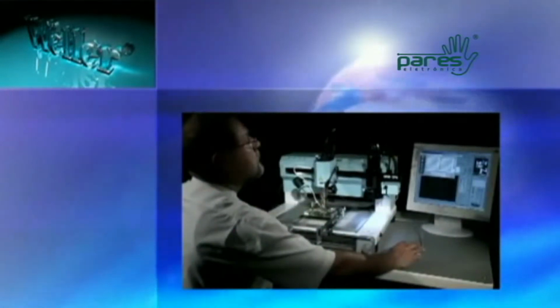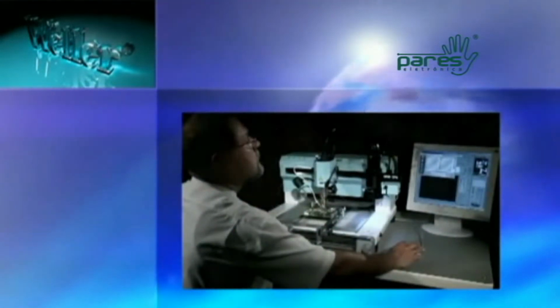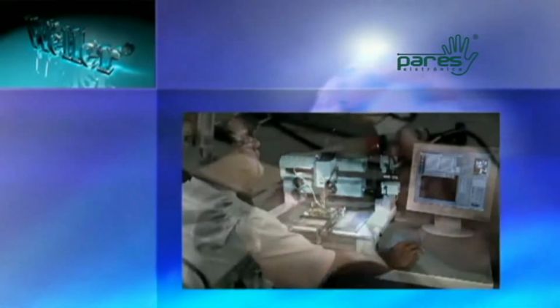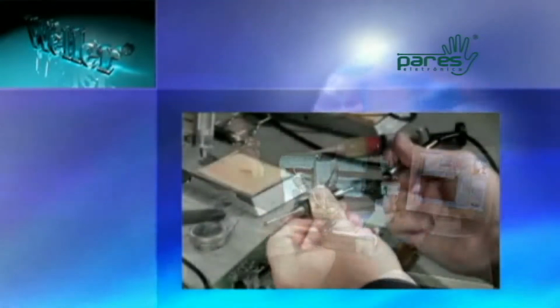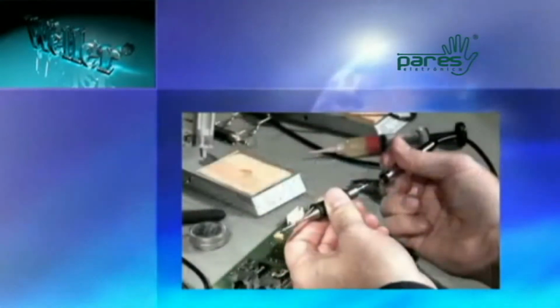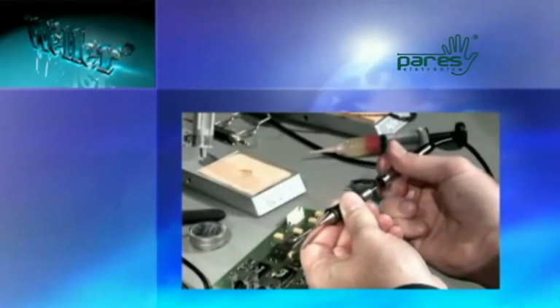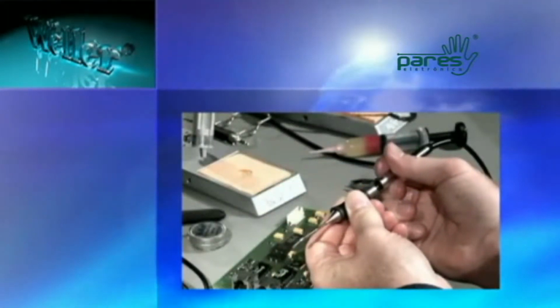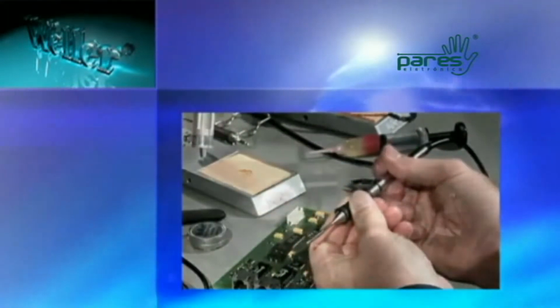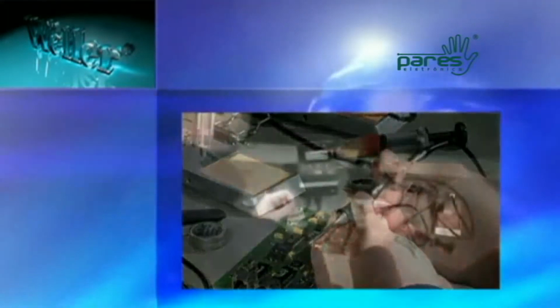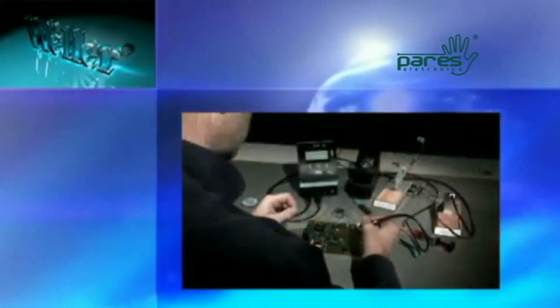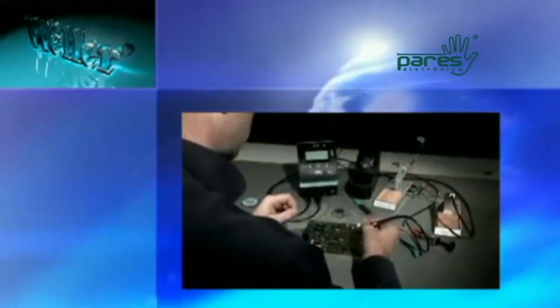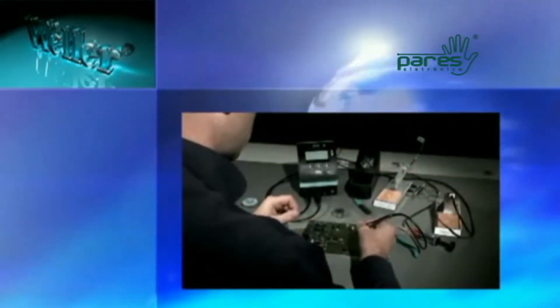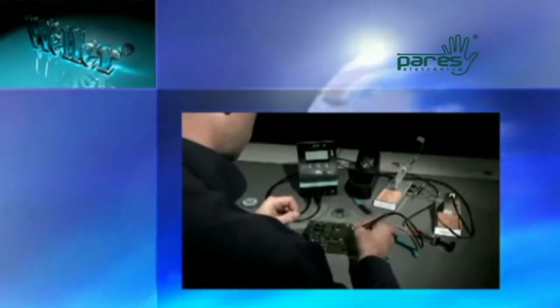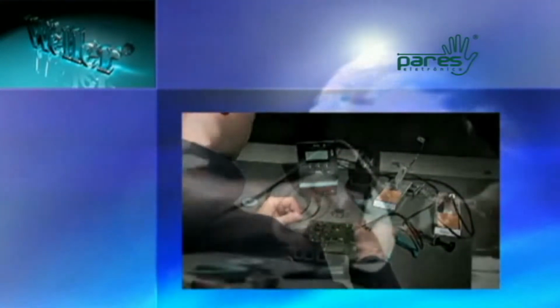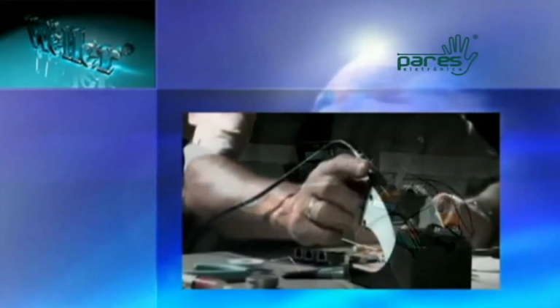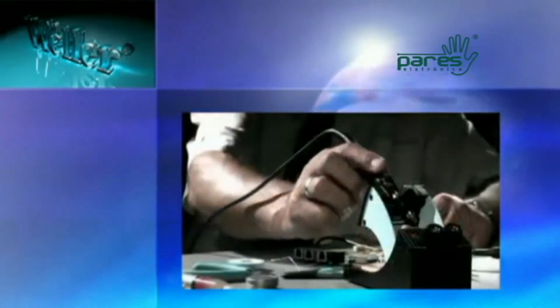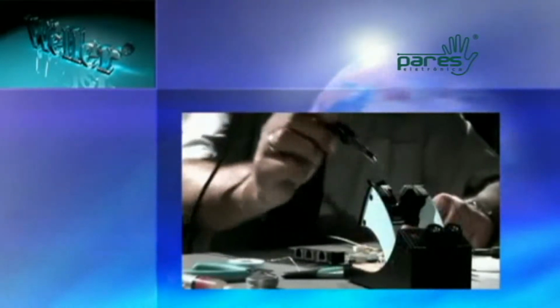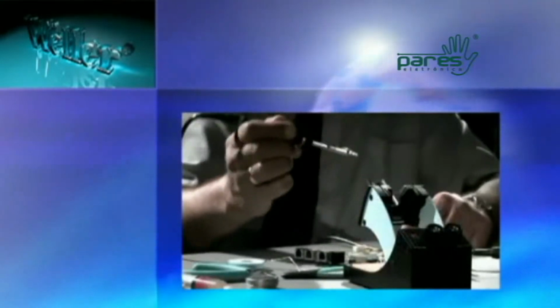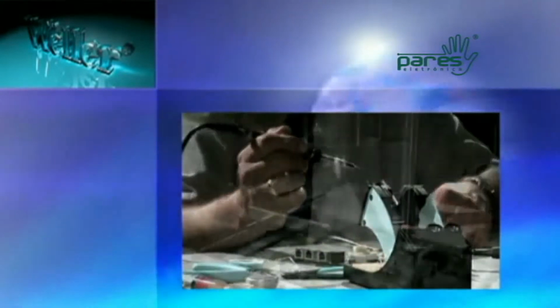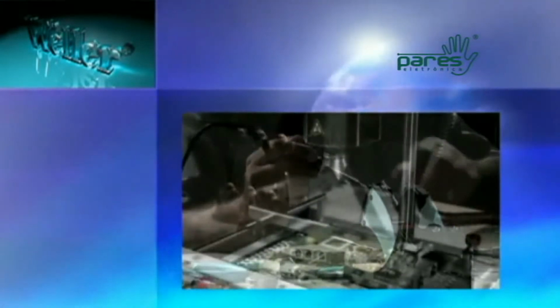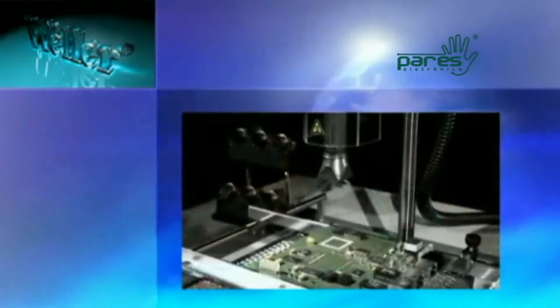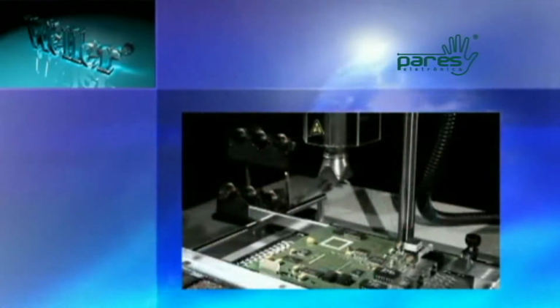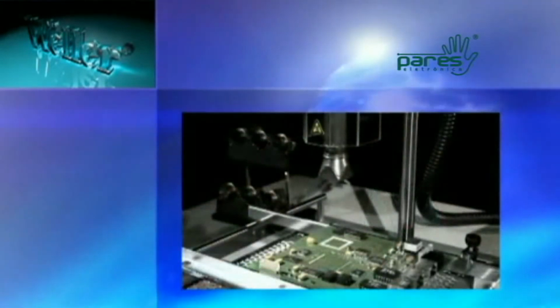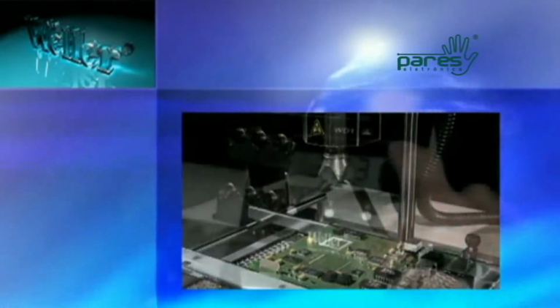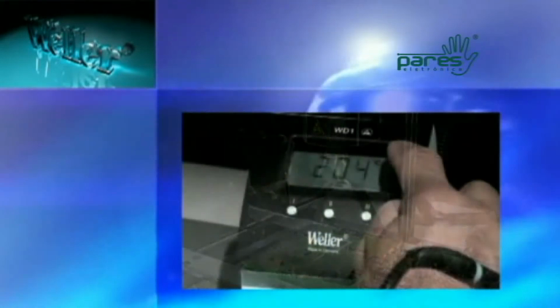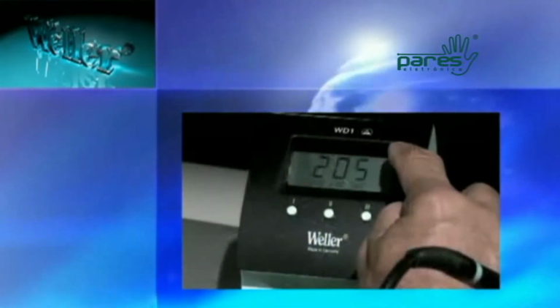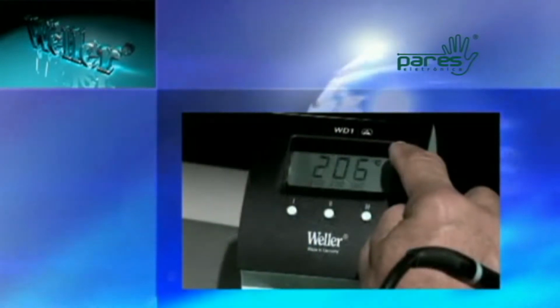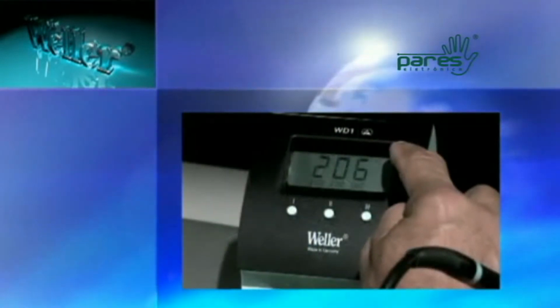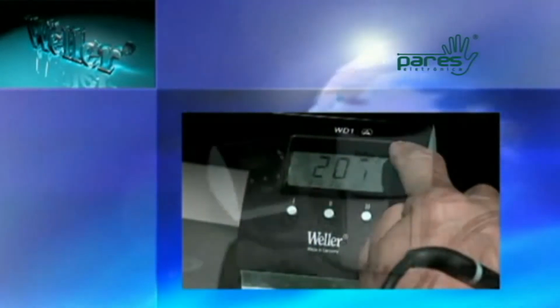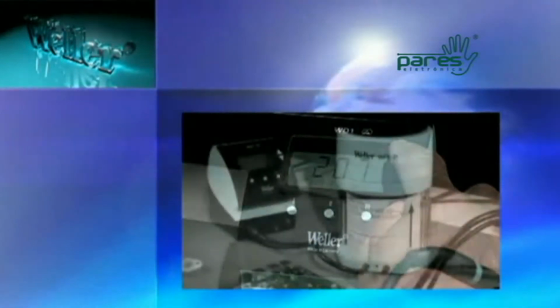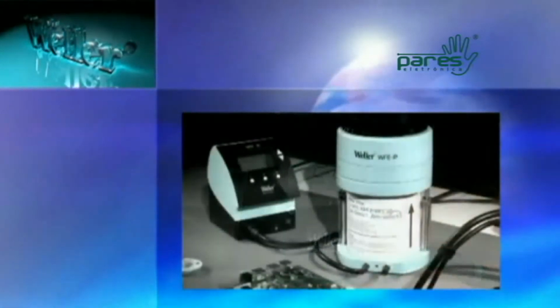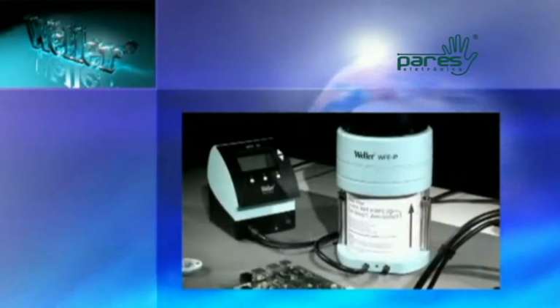Weller is your reliable partner in modern soldering technology. With innovative products, its precision and versatility are a worthwhile, future-oriented investment.